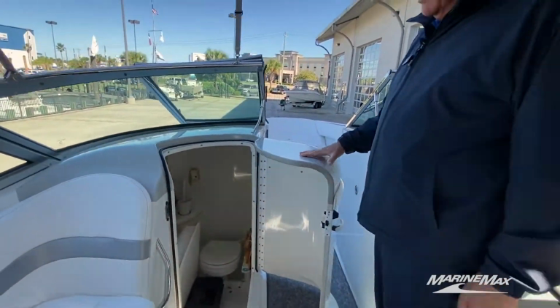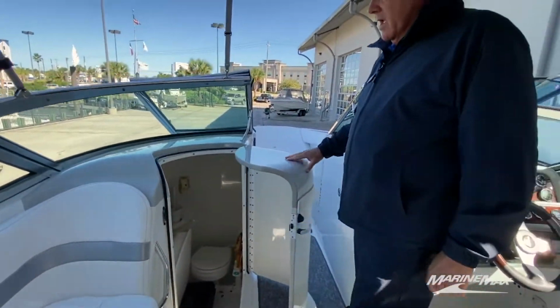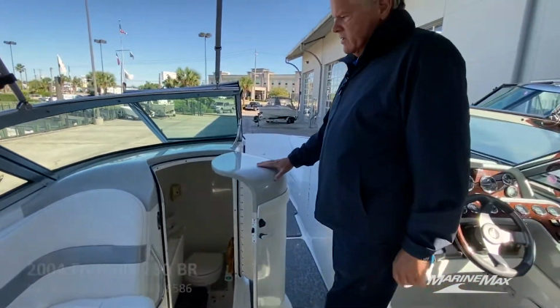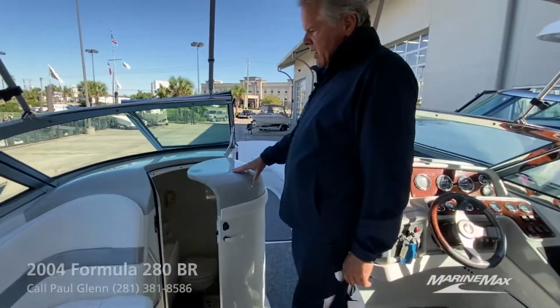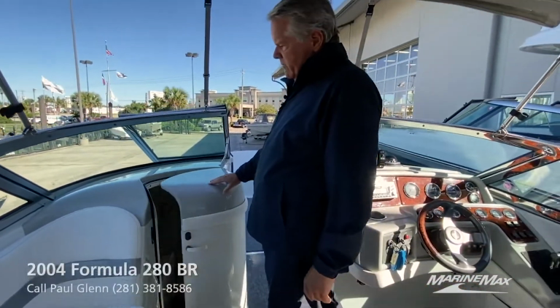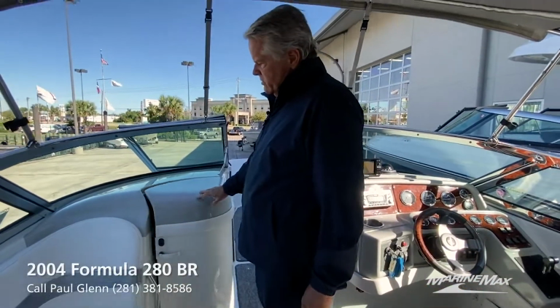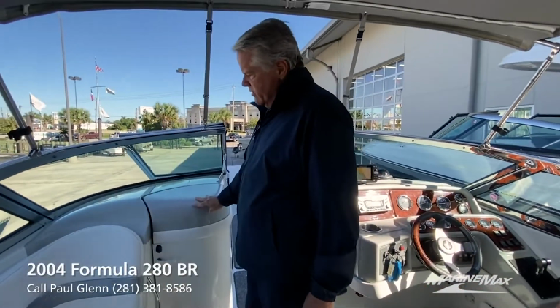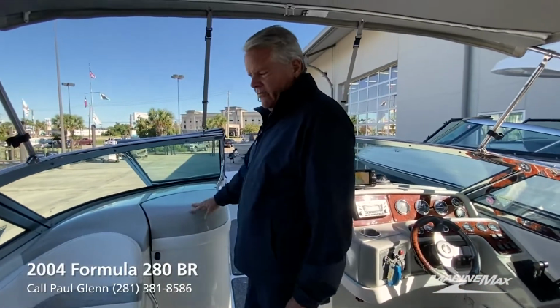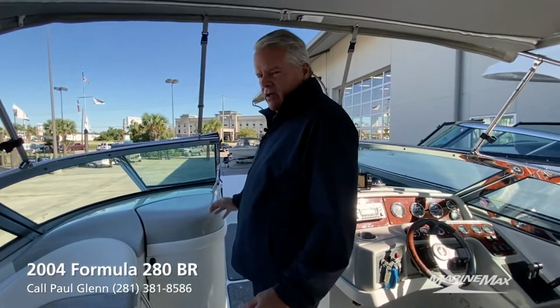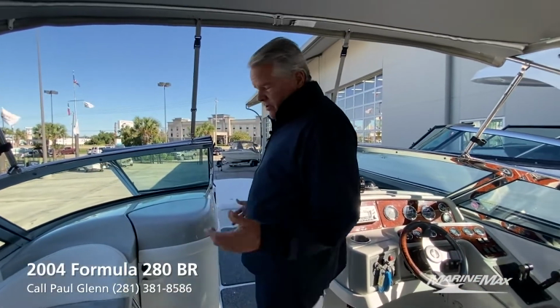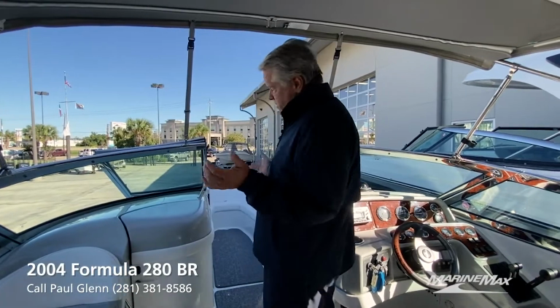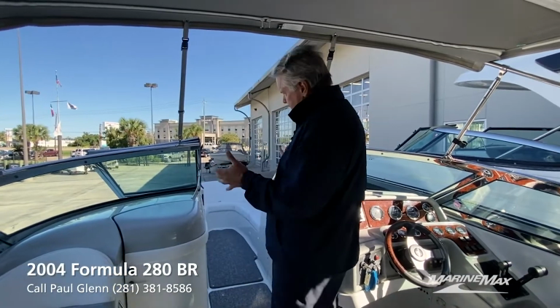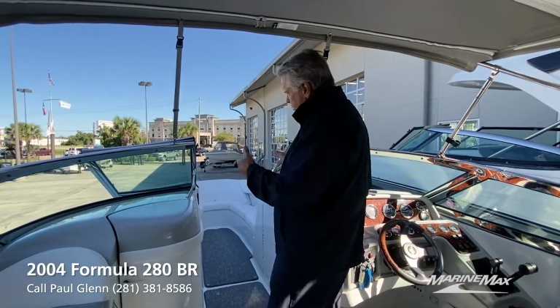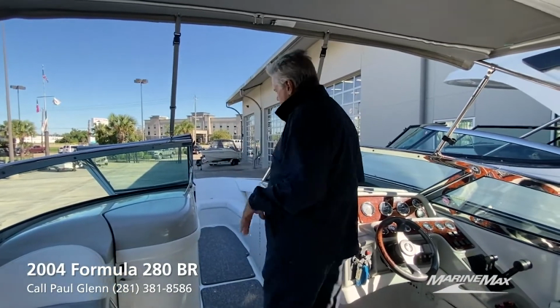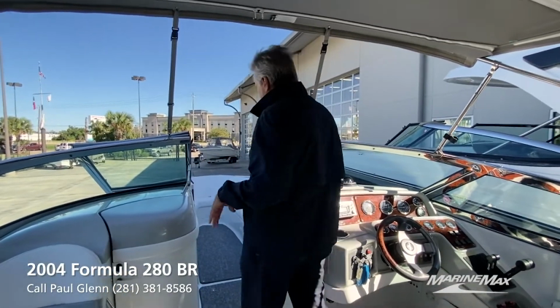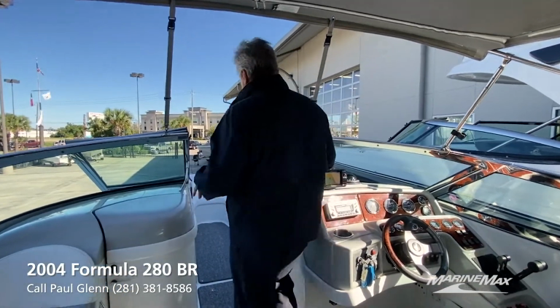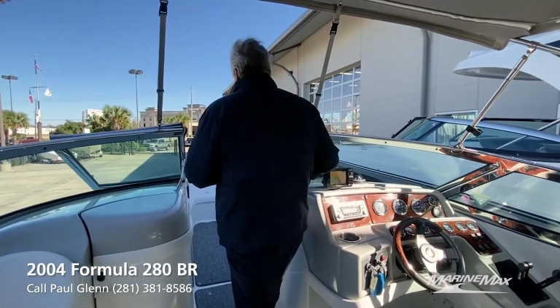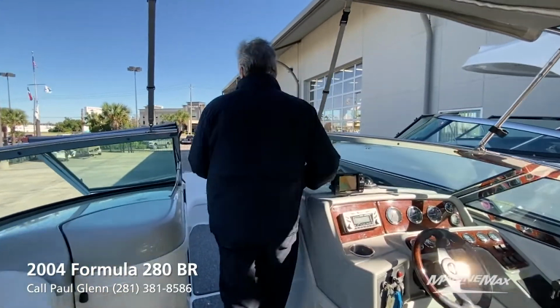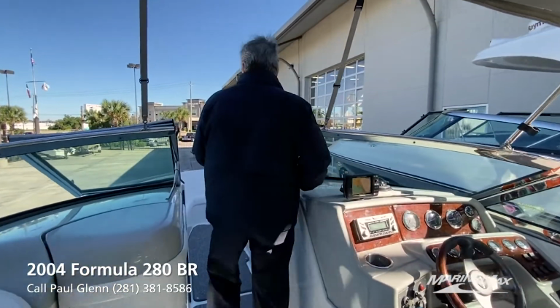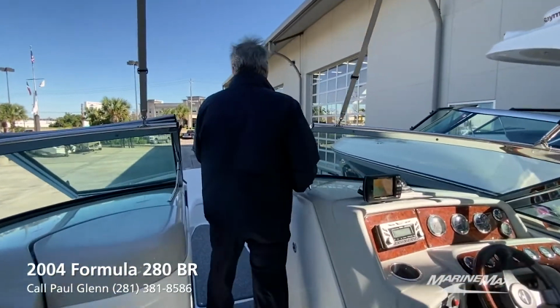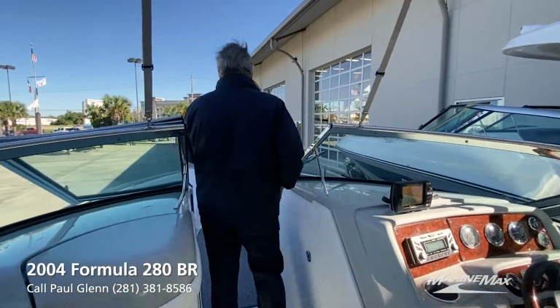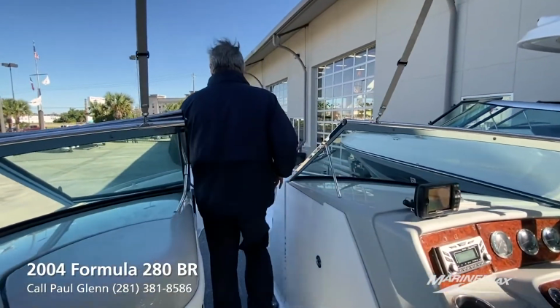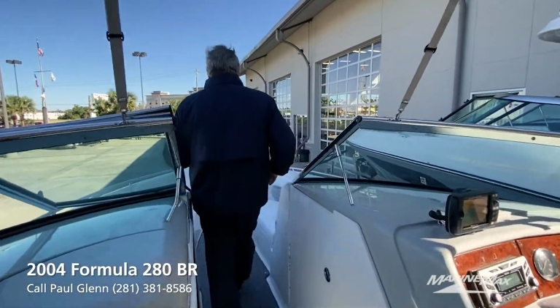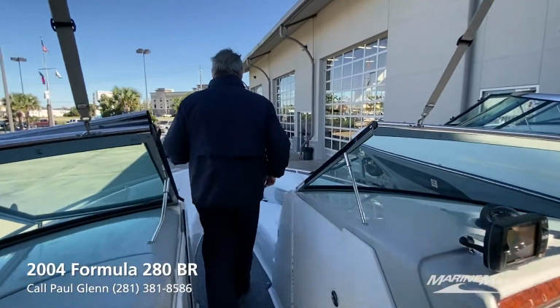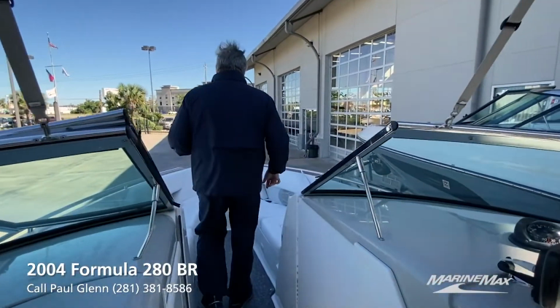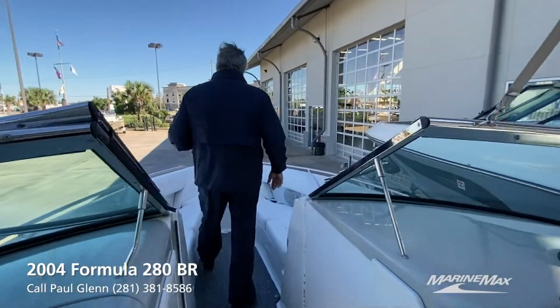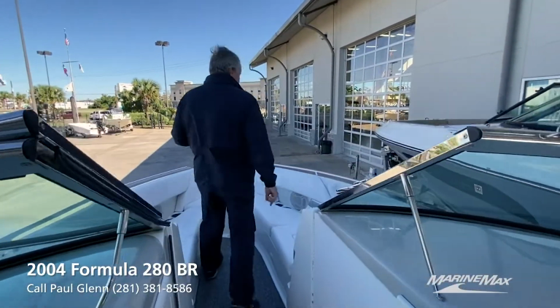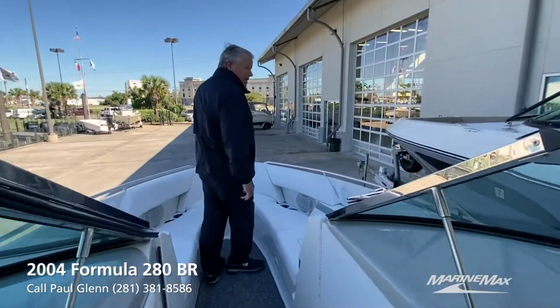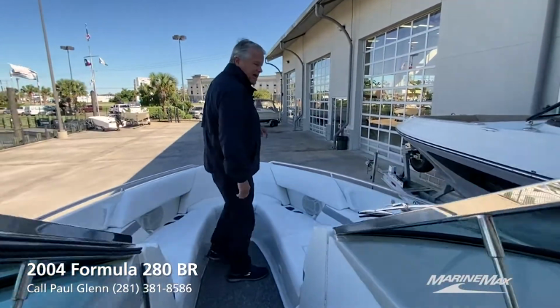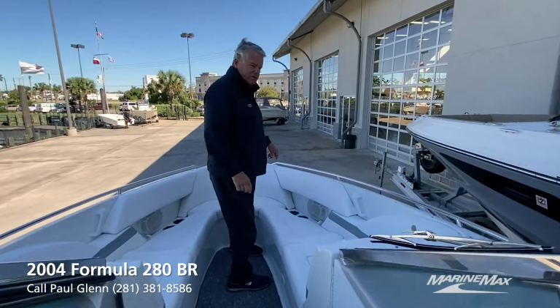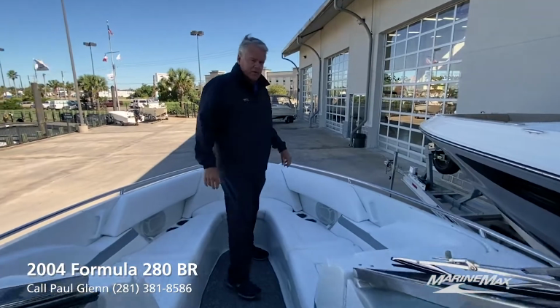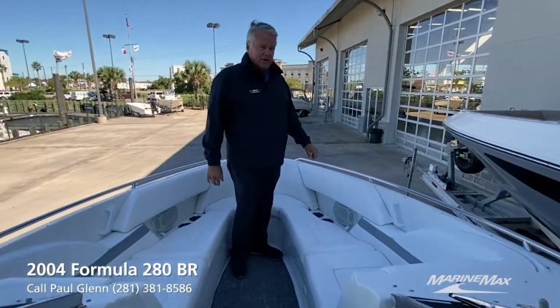And this boat, even though it's 28 foot, it's got an open bow on it. Lots of room up here.